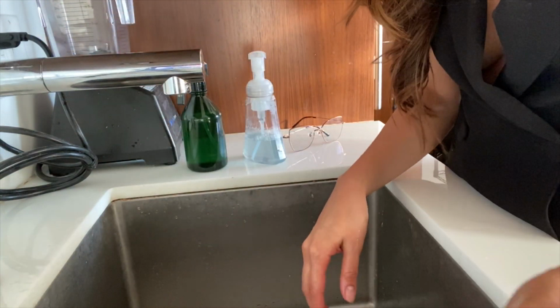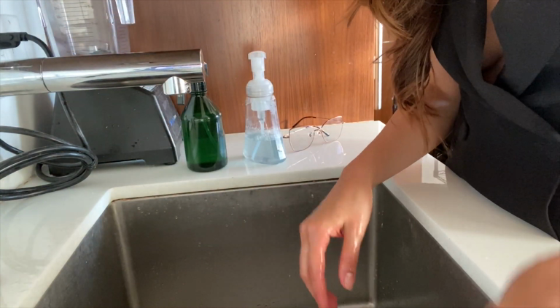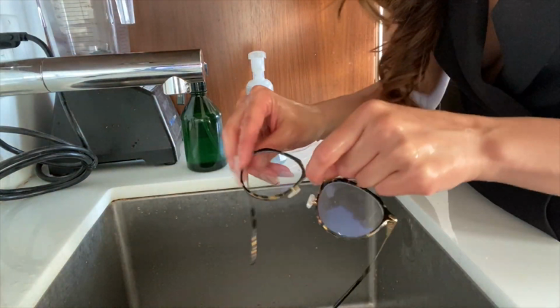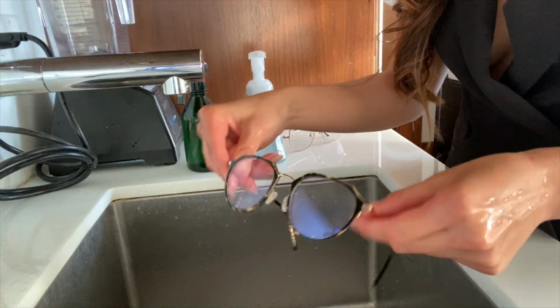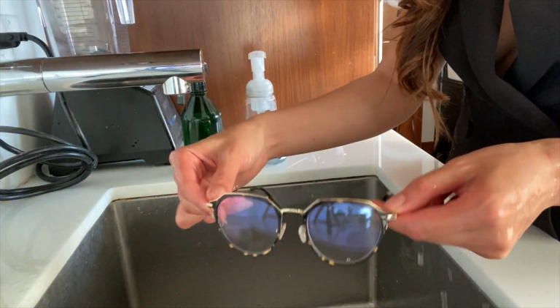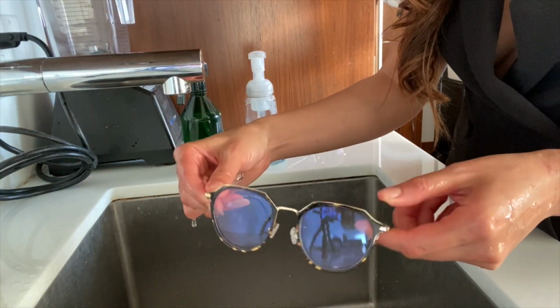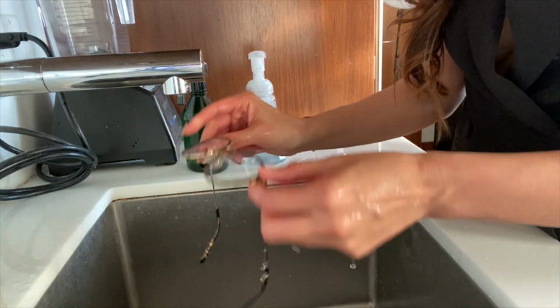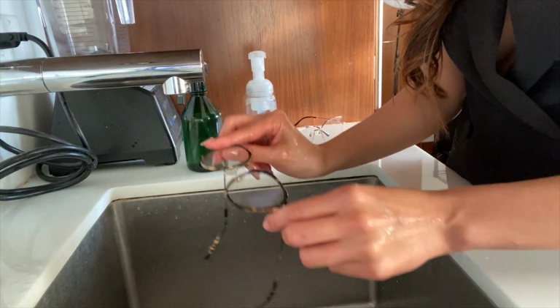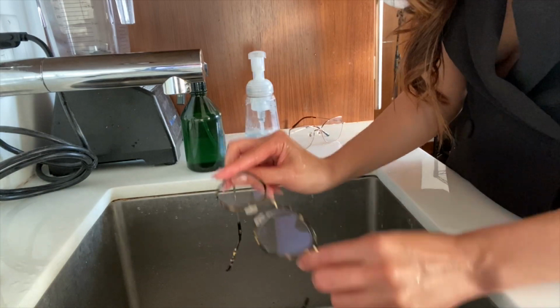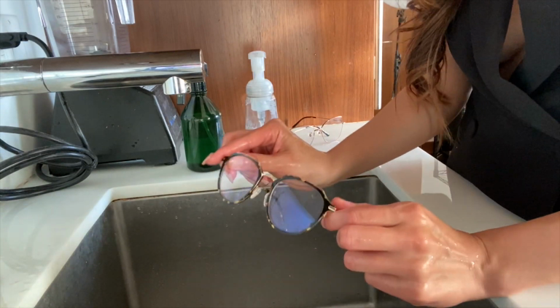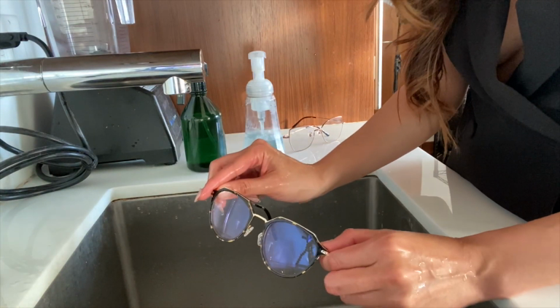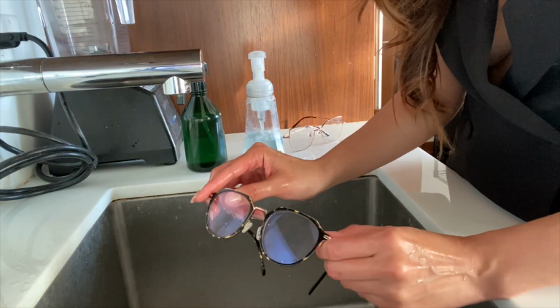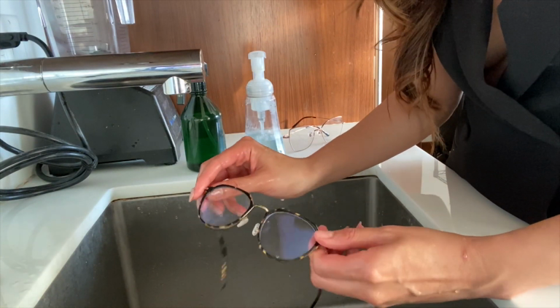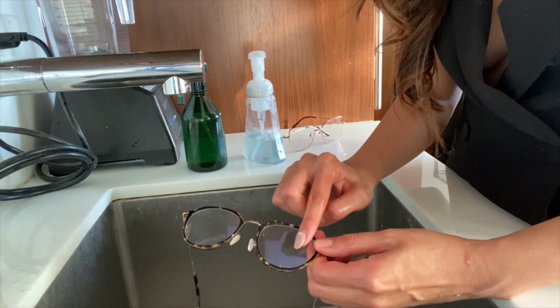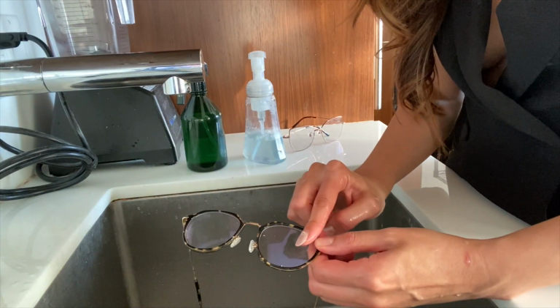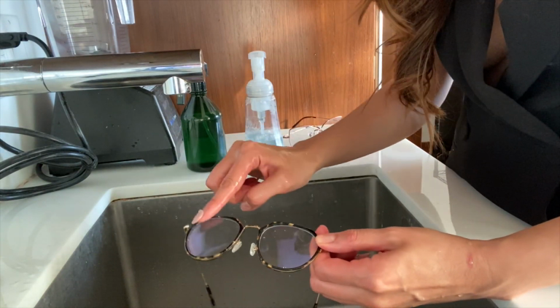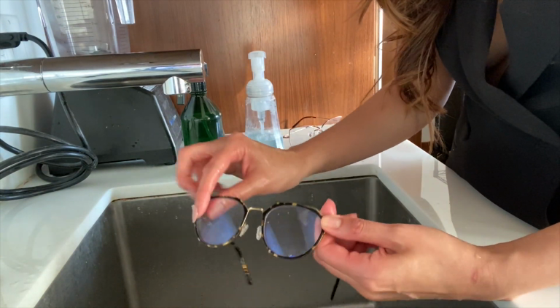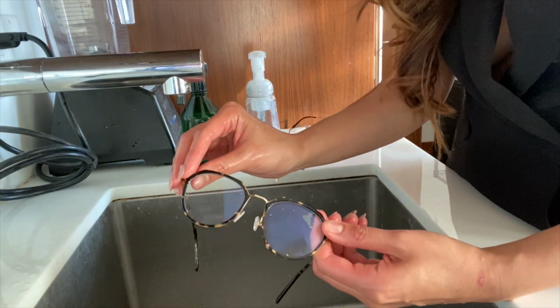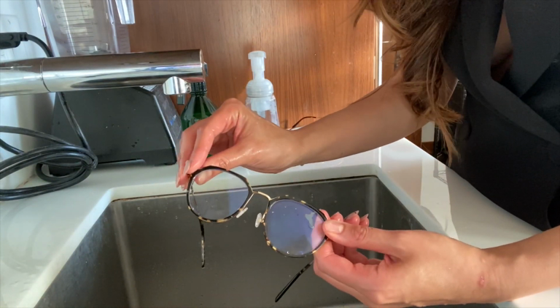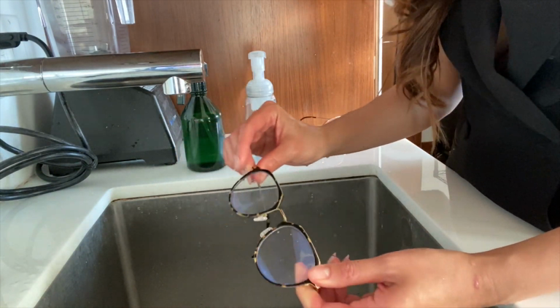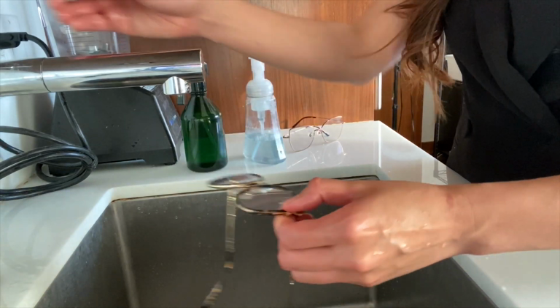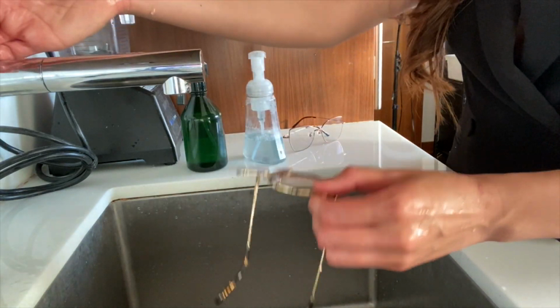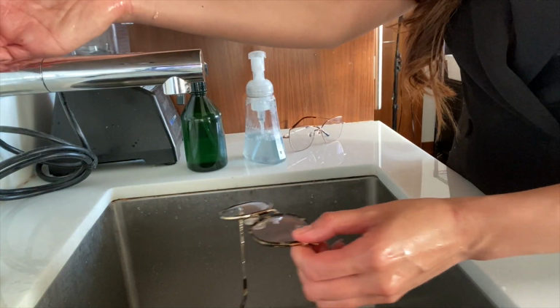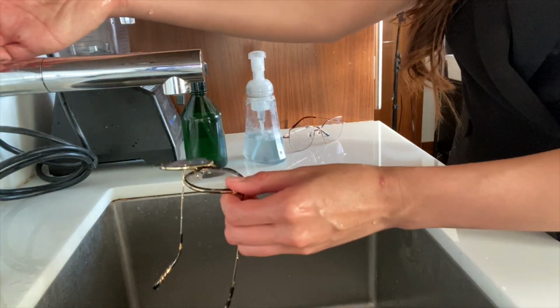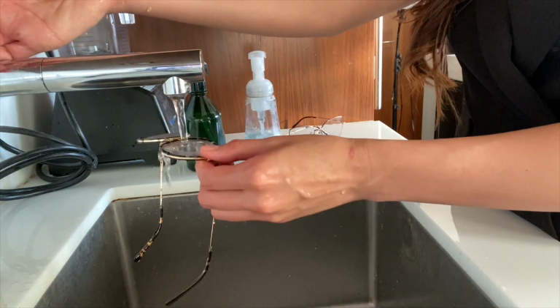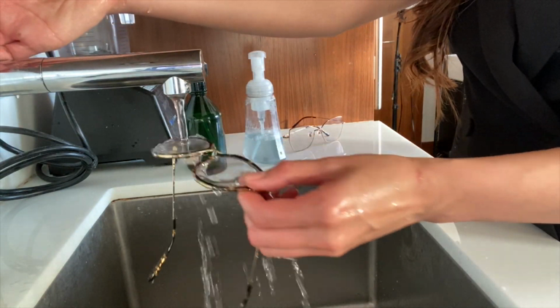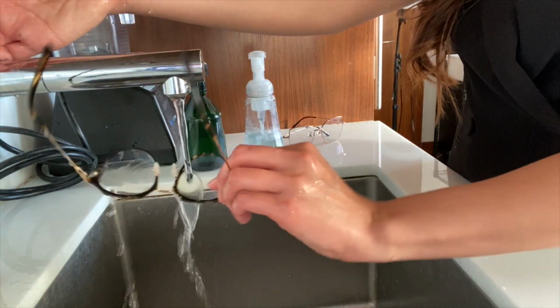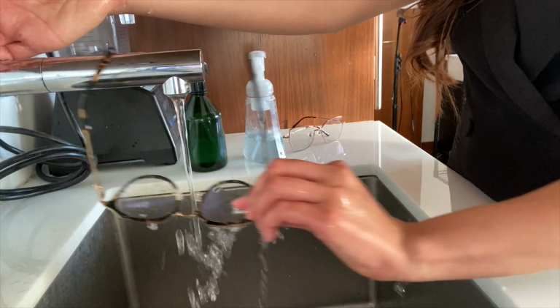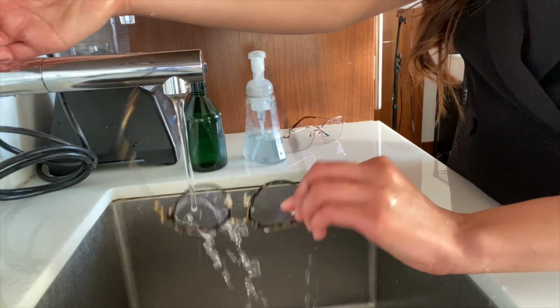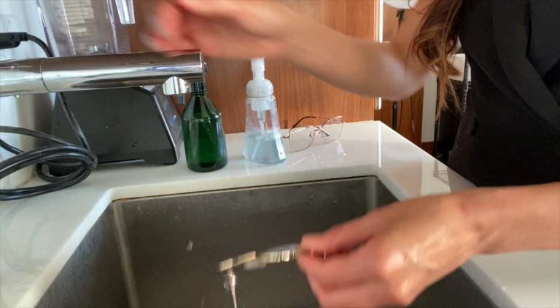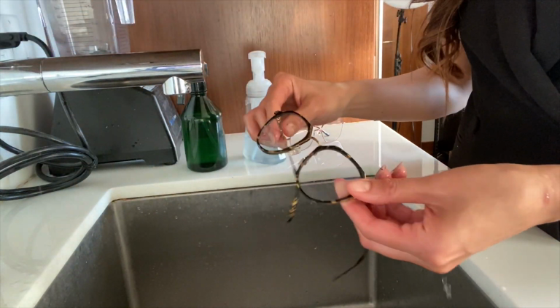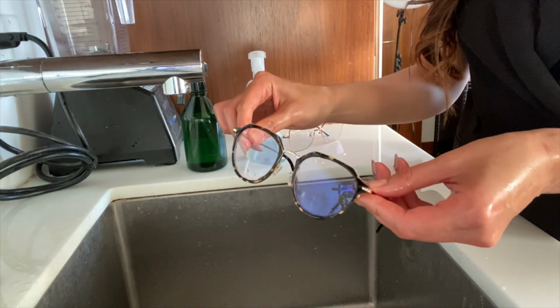Next, you're going to rinse your glasses under warm water. If you use hot water, you can cause the coating of your frames to peel off. So you're just going to use warm water like that.